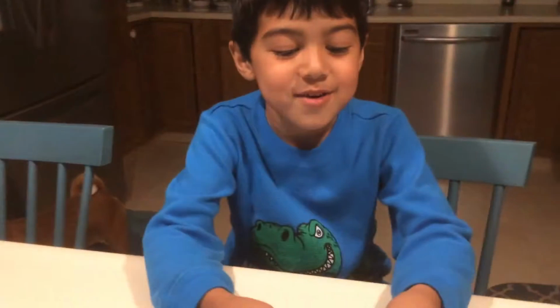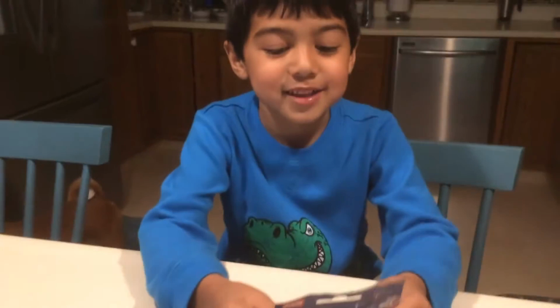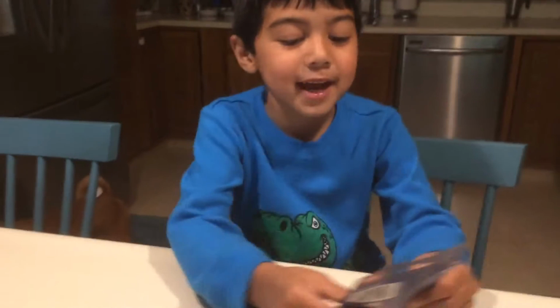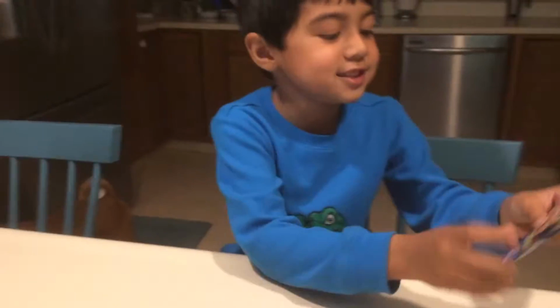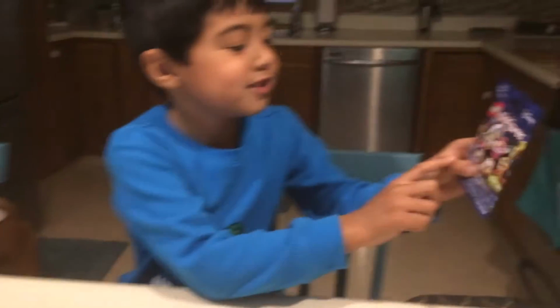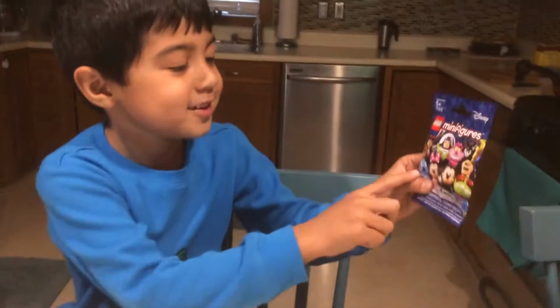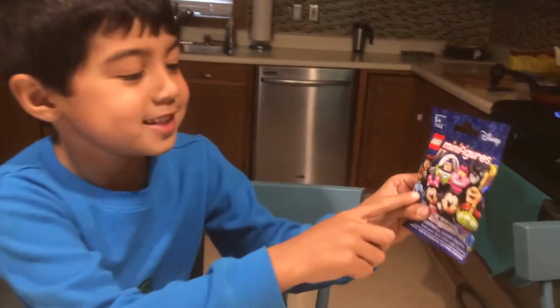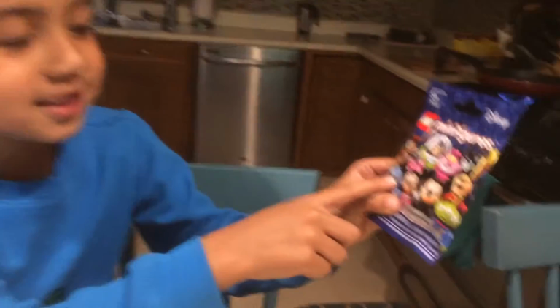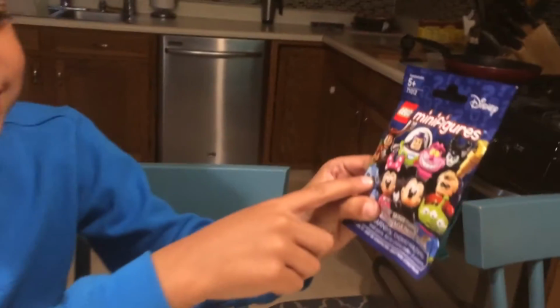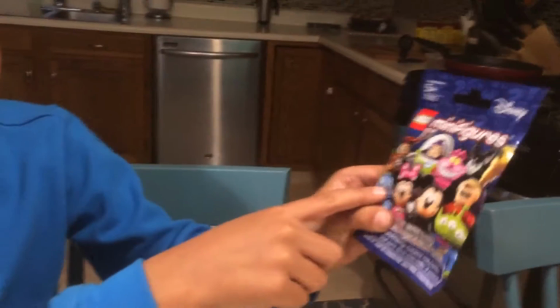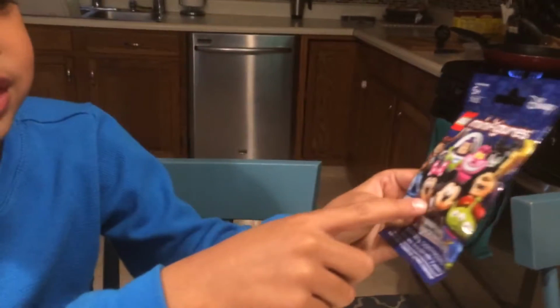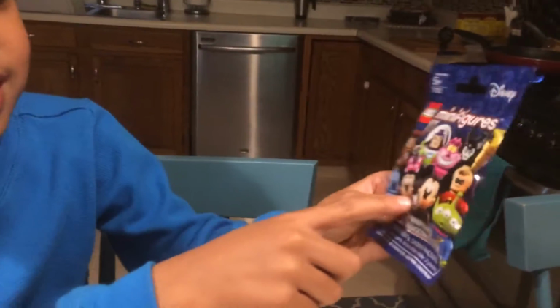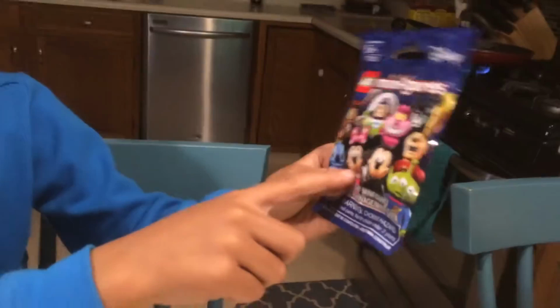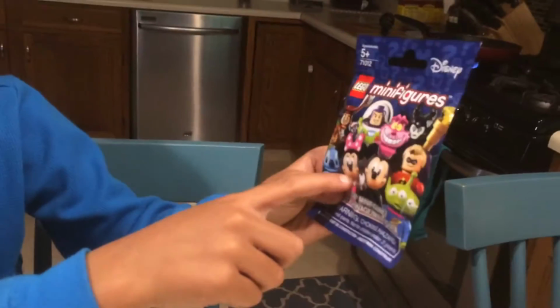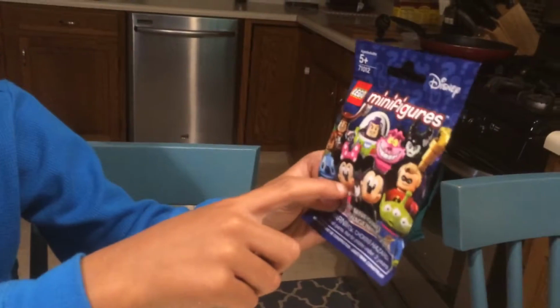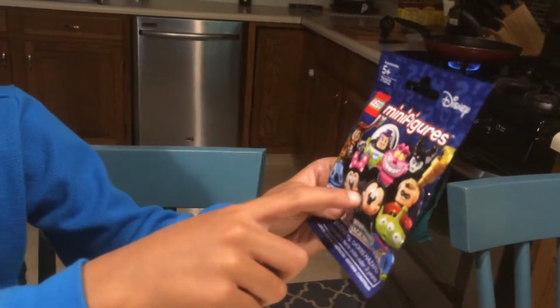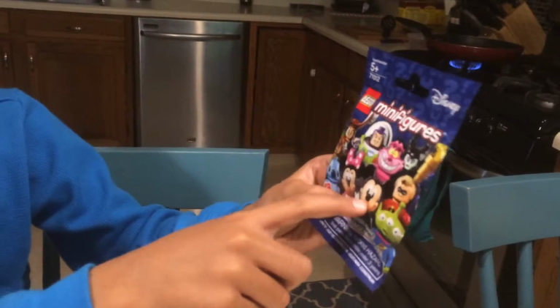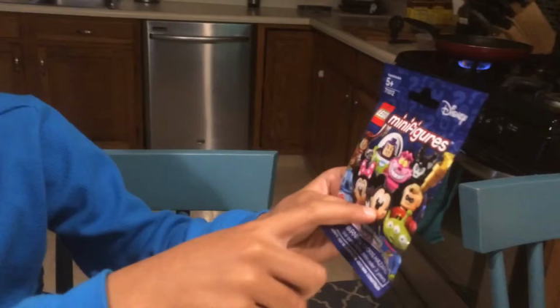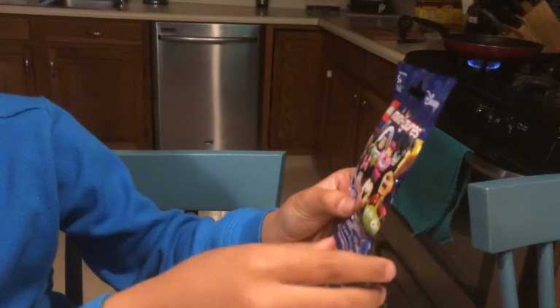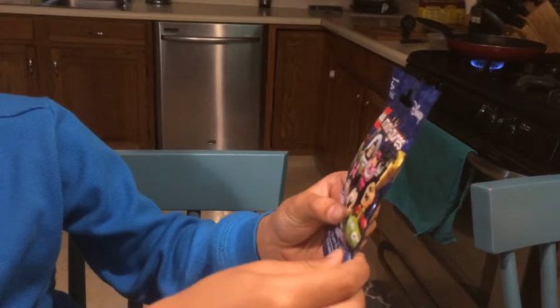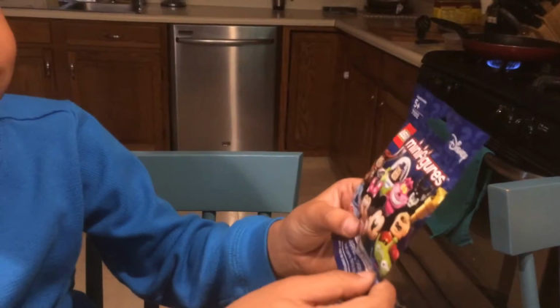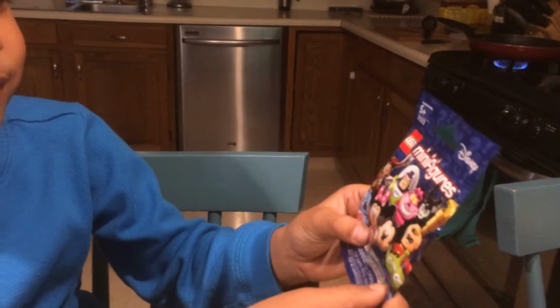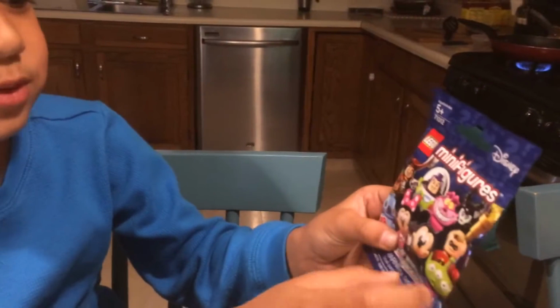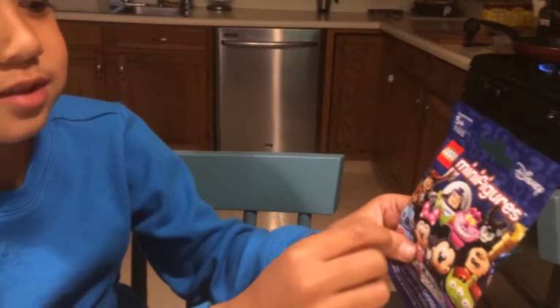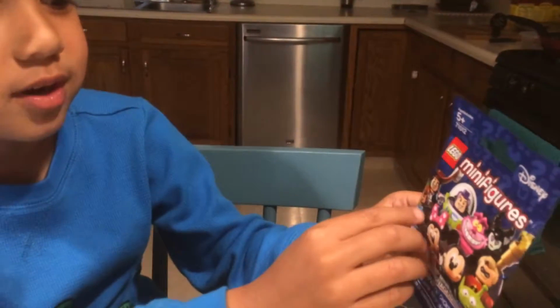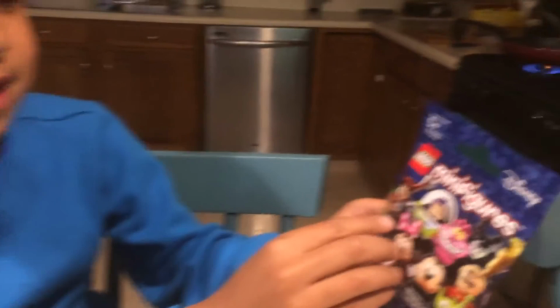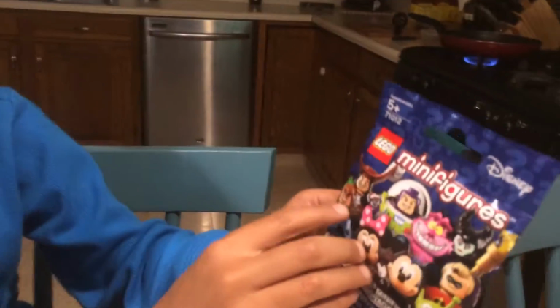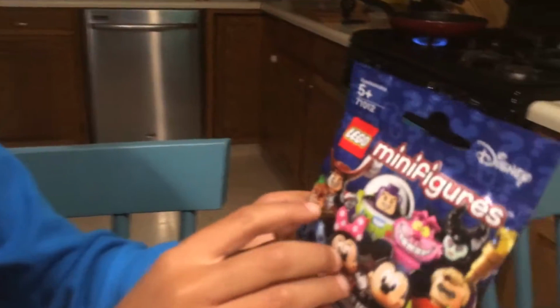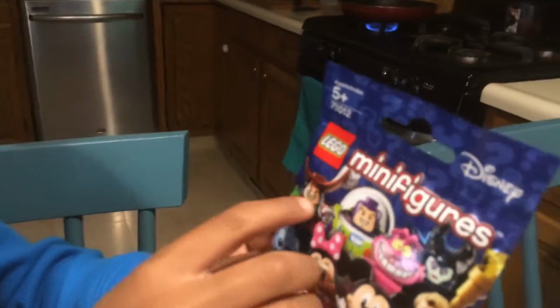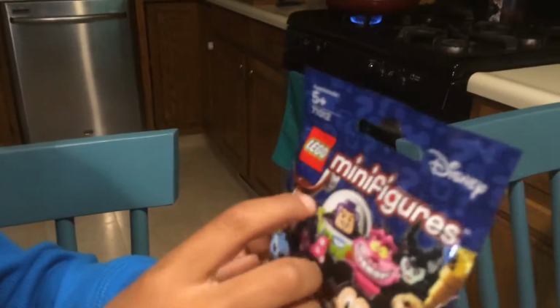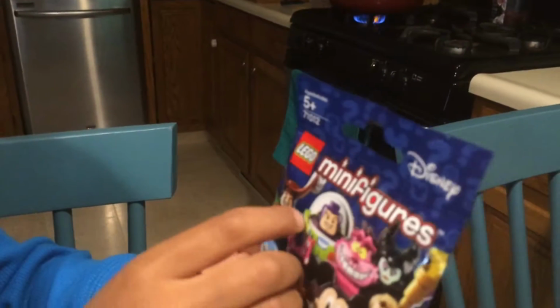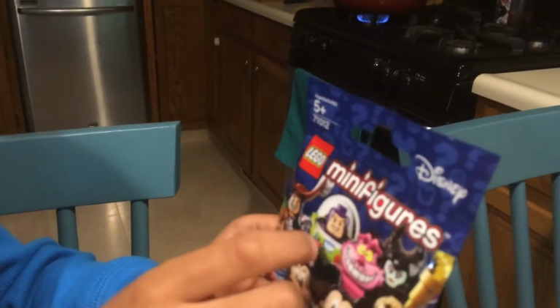So on the package, it looks like we can get Stitch, Minnie Mouse, Mickey Mouse, the Alien from Toy Story, Peter Pan, and Captain Hook.